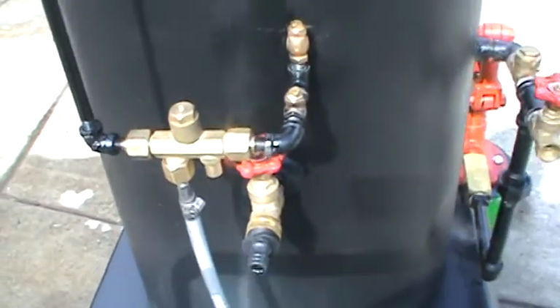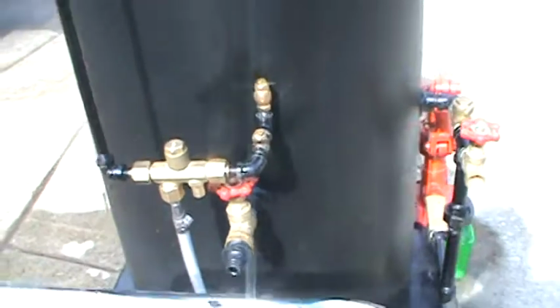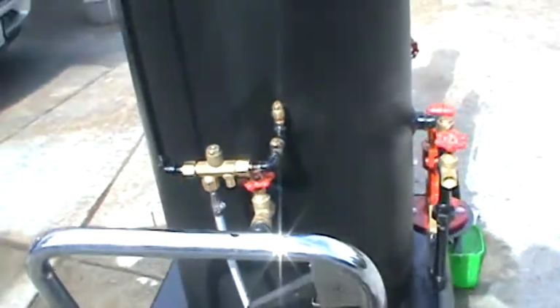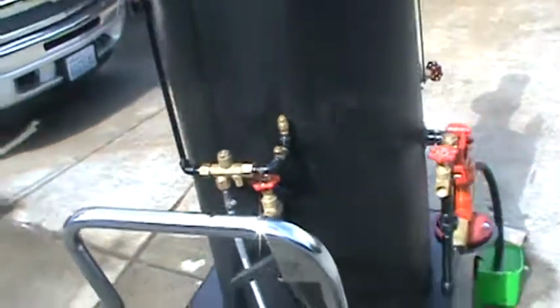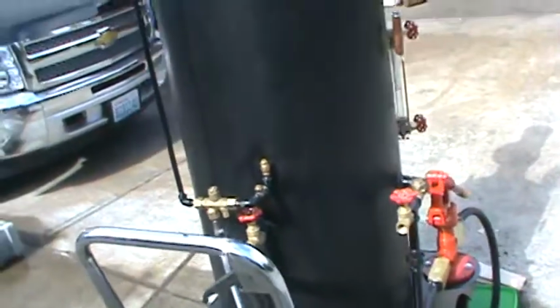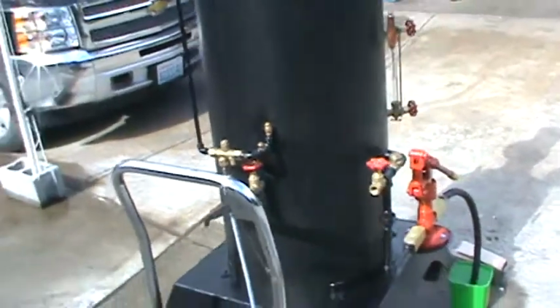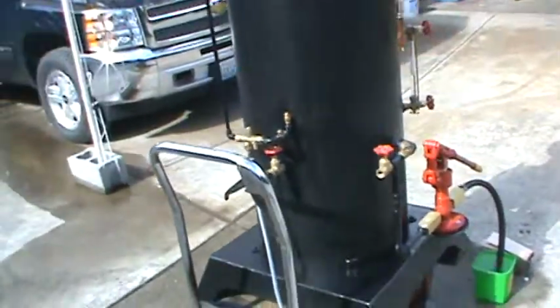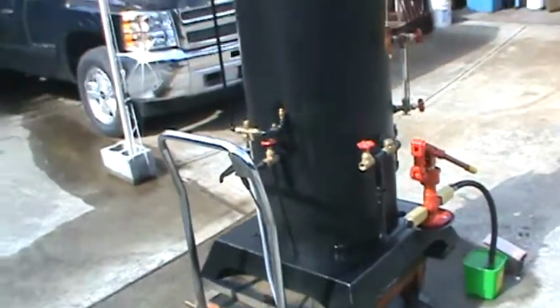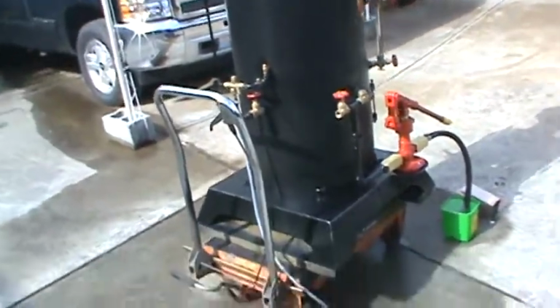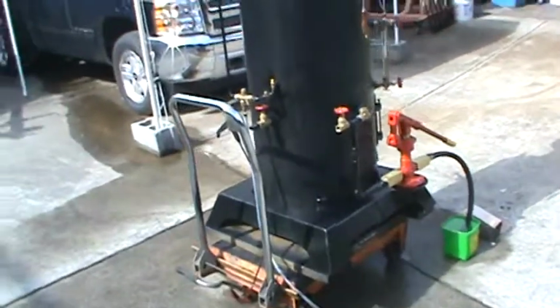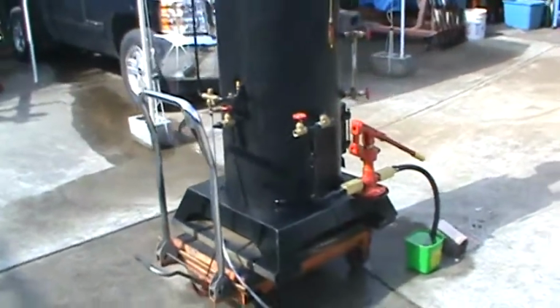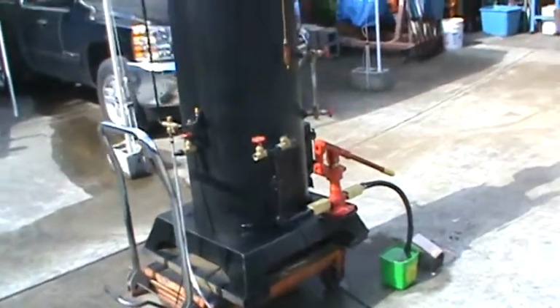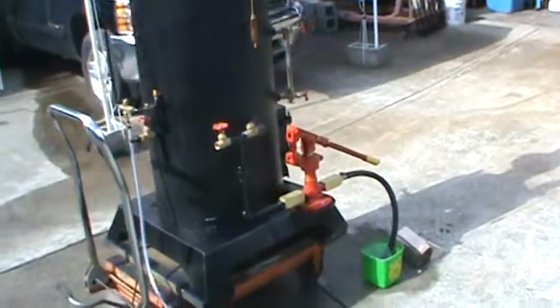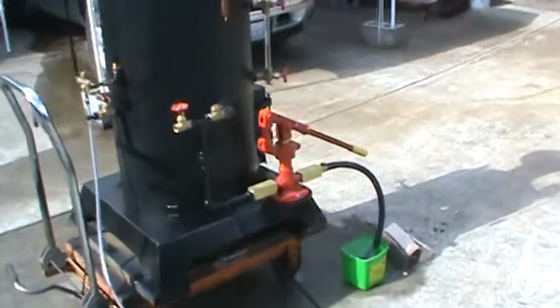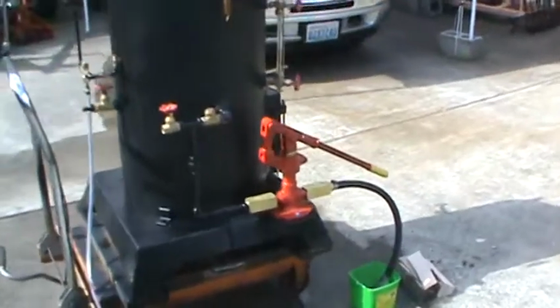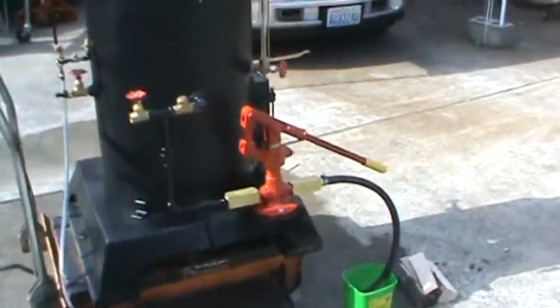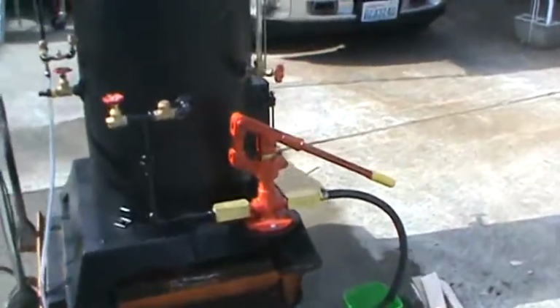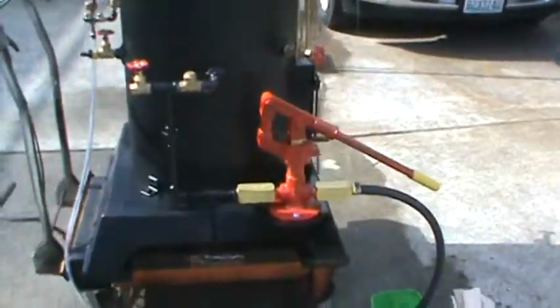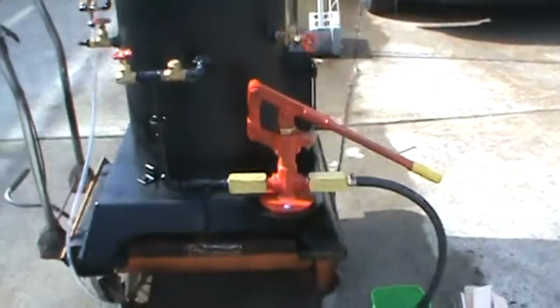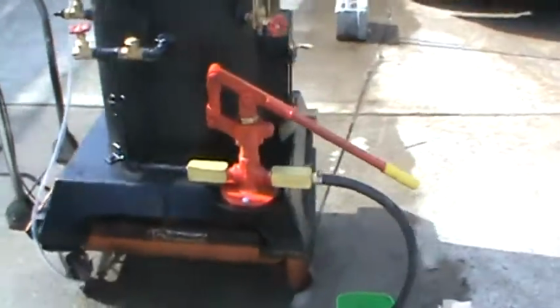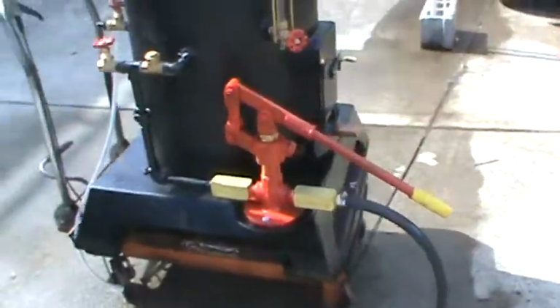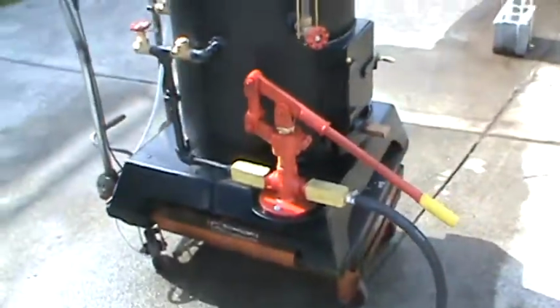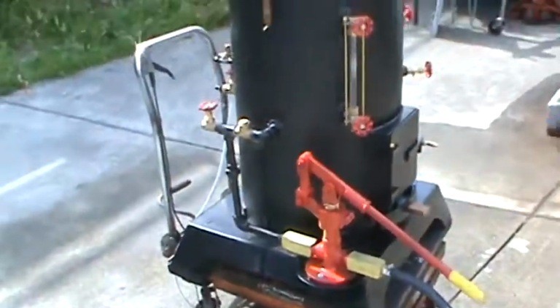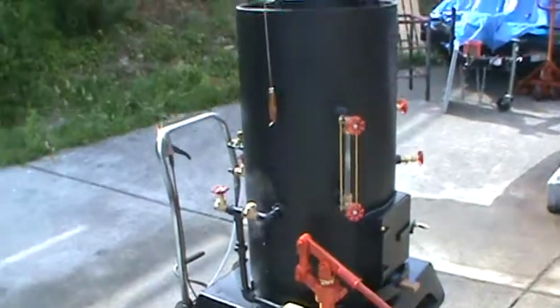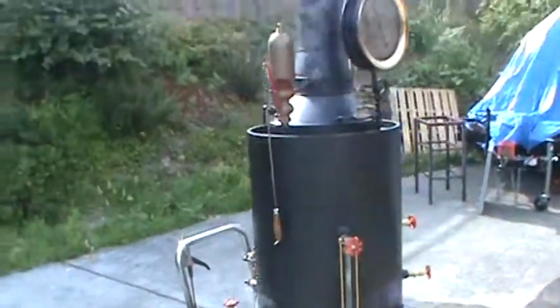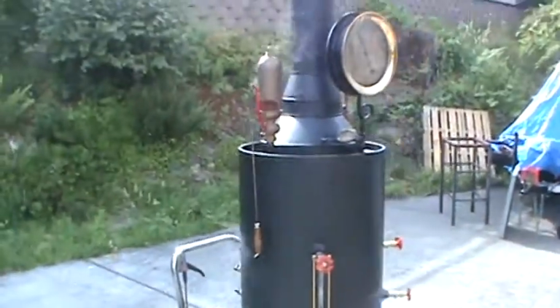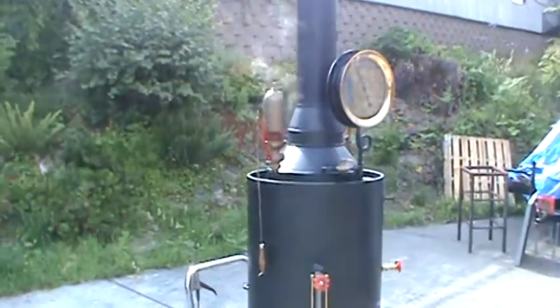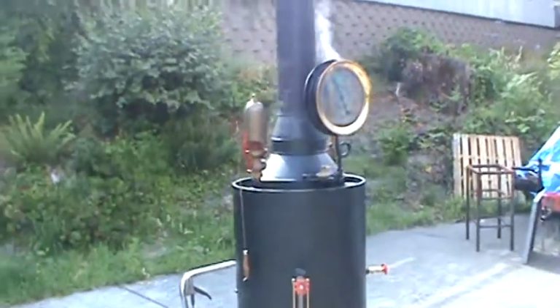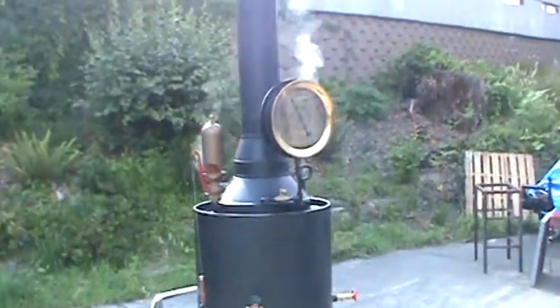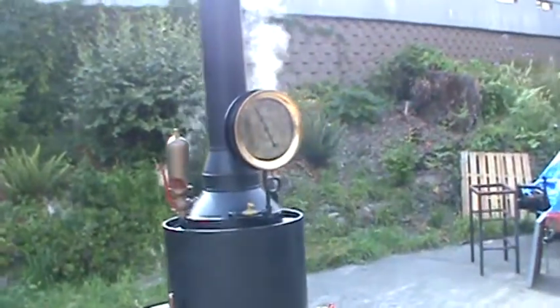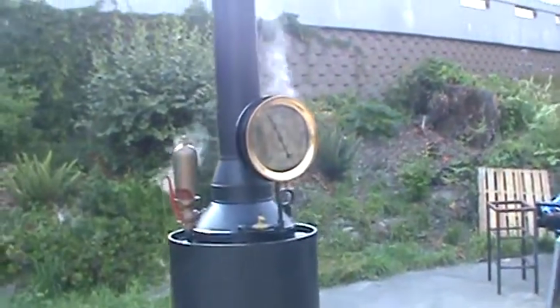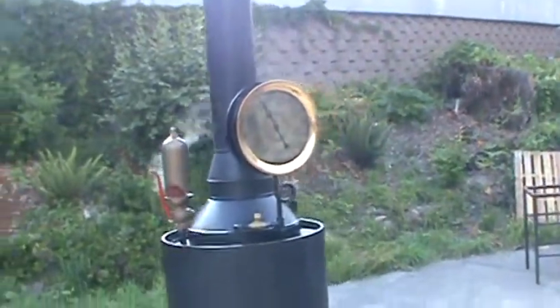It seems to work really well as long as the water level is above the injector. There's a hand pump — best hand pump on the market. And a really nice steam whistle, which I'll blow here in a minute.